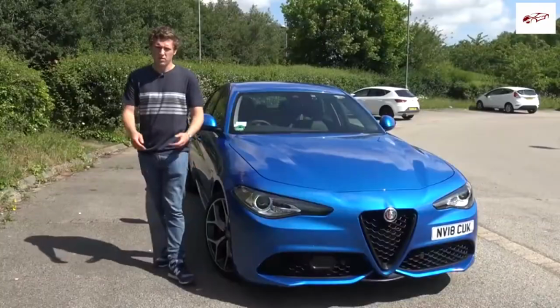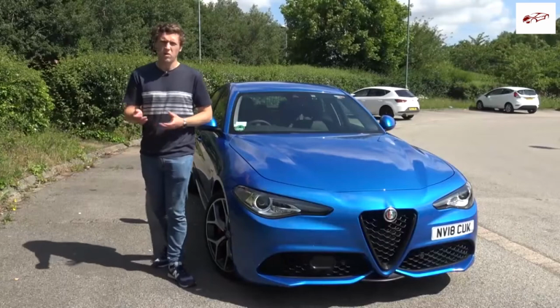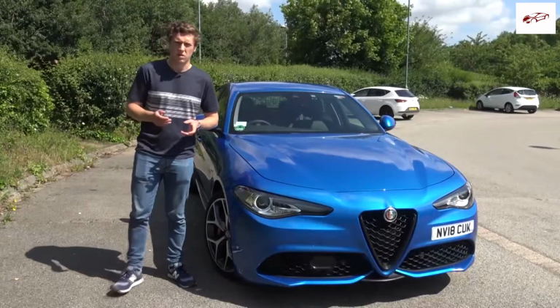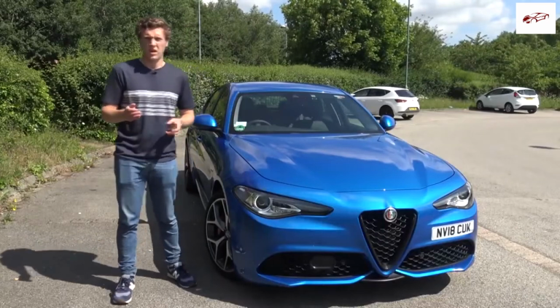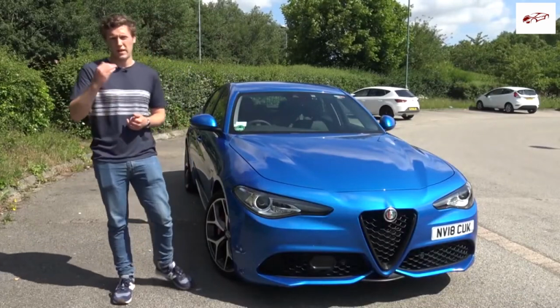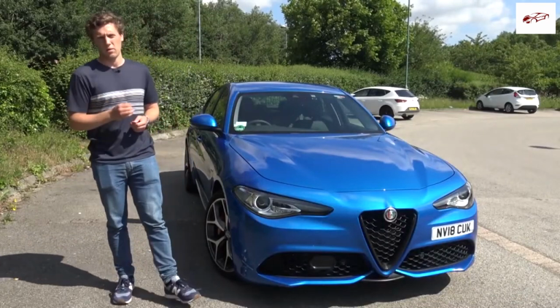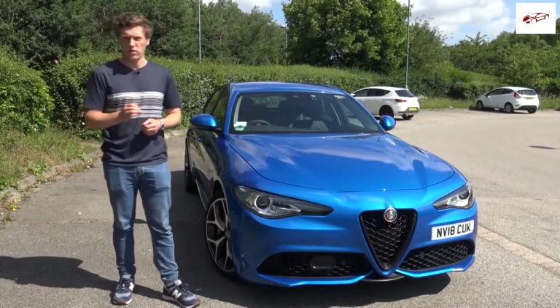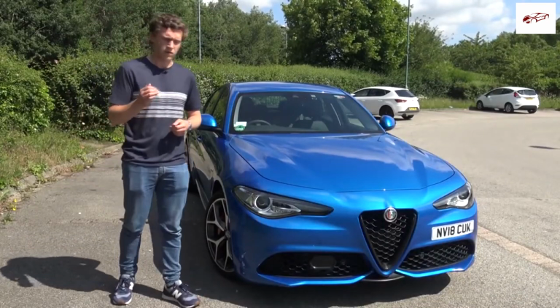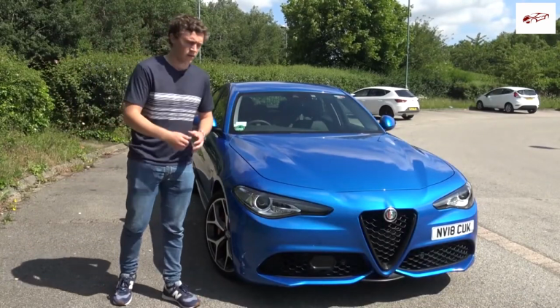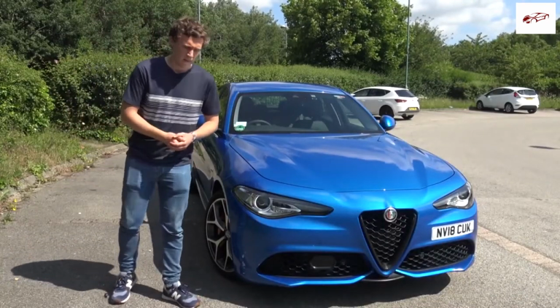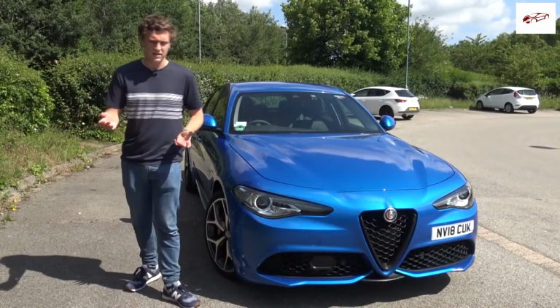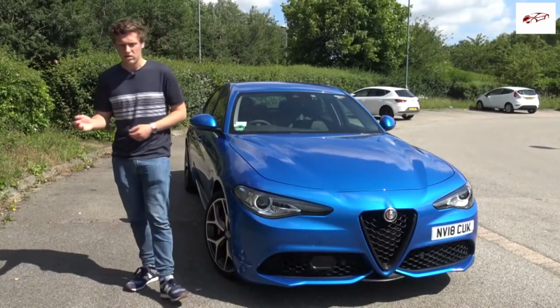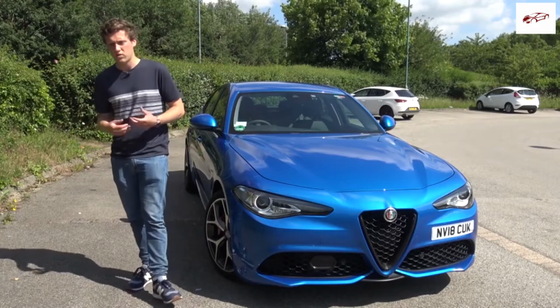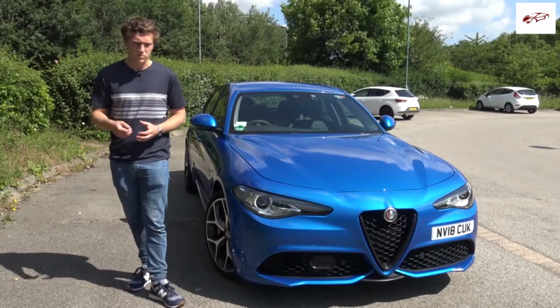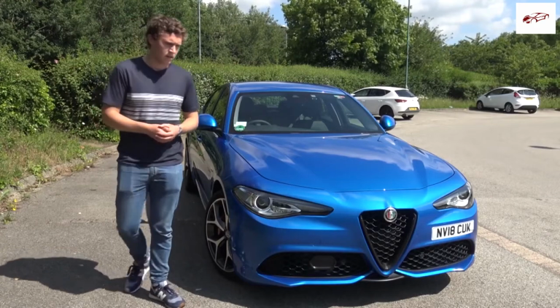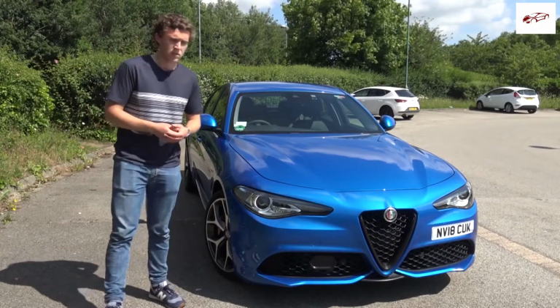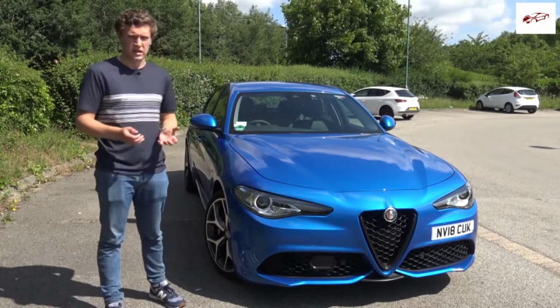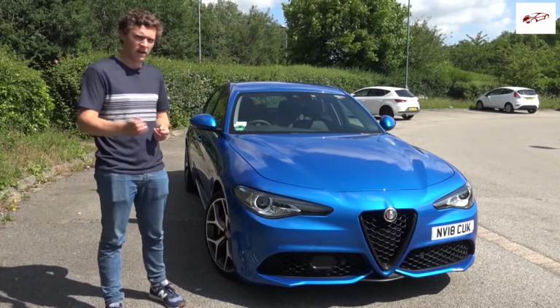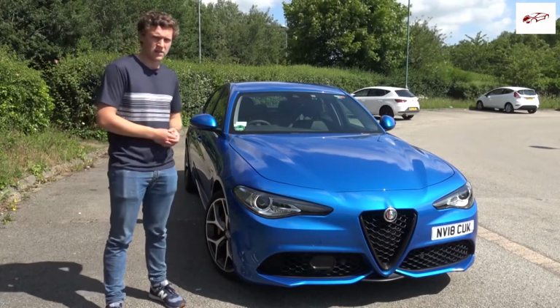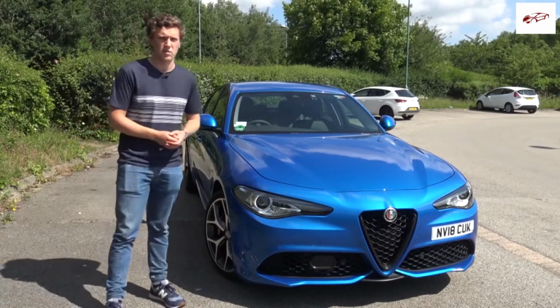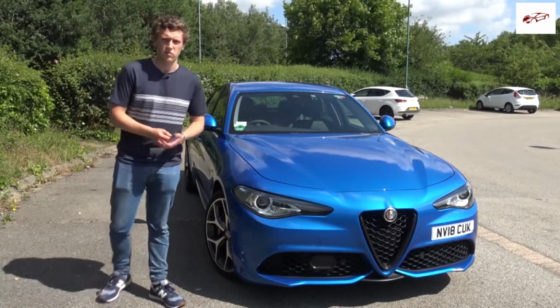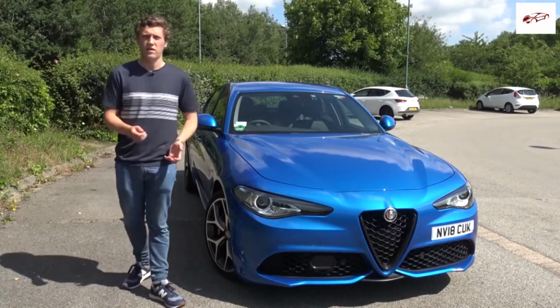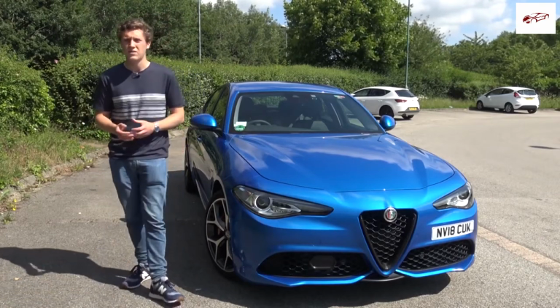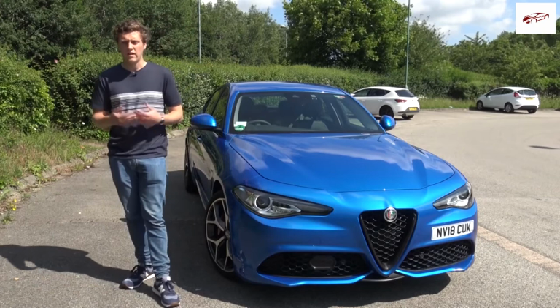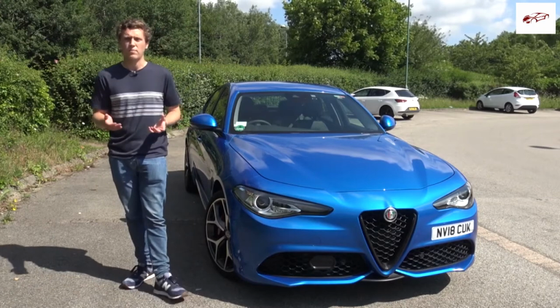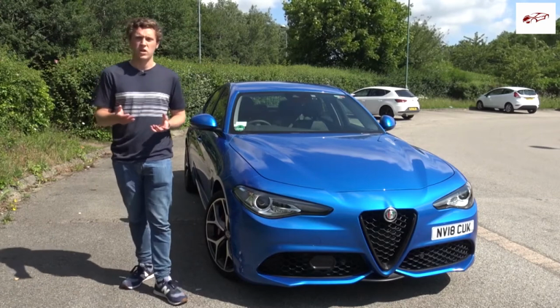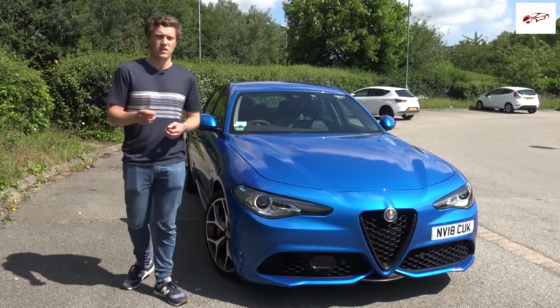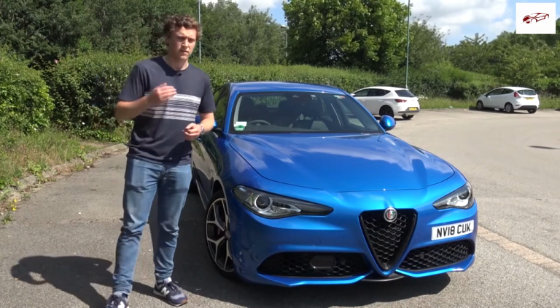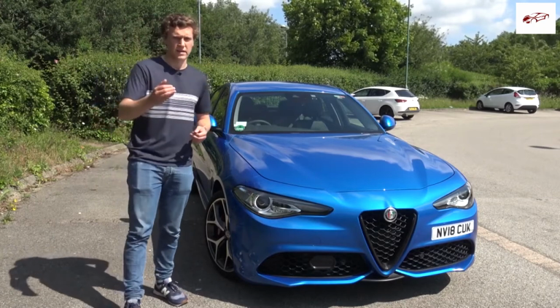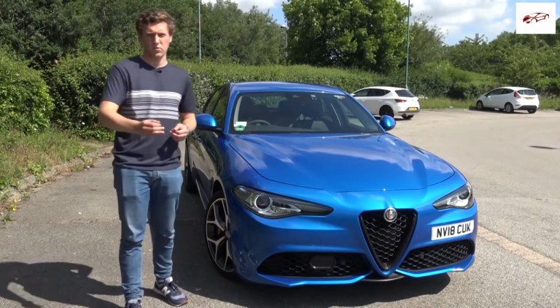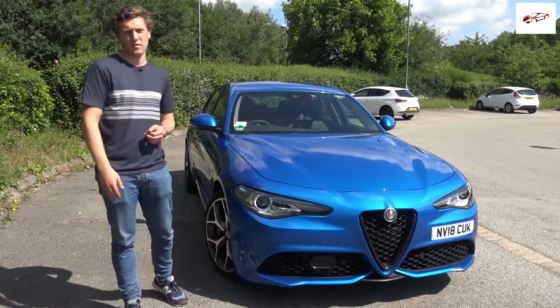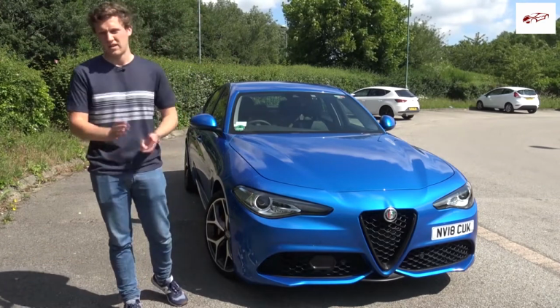The Veloce model sits at the upper end of the range, just one below the Quadrifoglio at the top. It's the 2-litre turbo with 280 horsepower, giving a 0-60 time of around 5.7 seconds and a top speed of 149 miles an hour. So it's pretty competitive in terms of those slightly faster executive saloons.